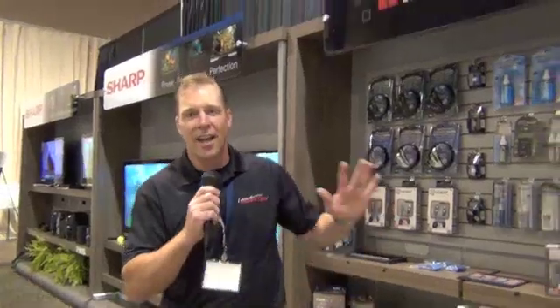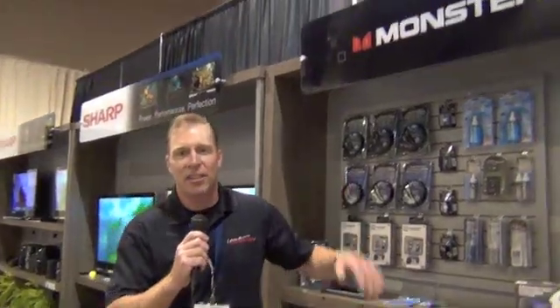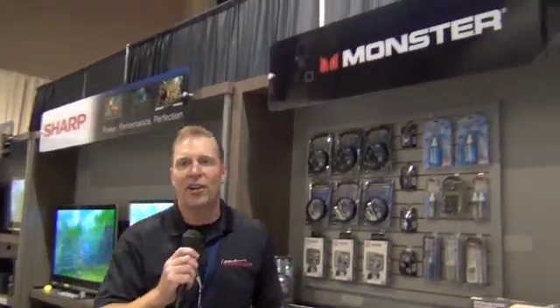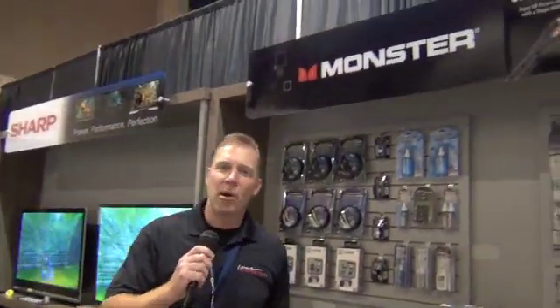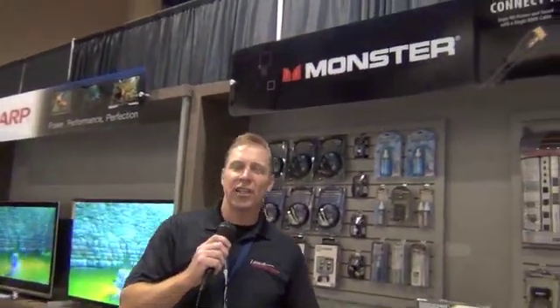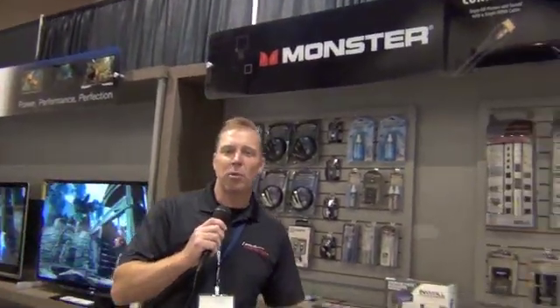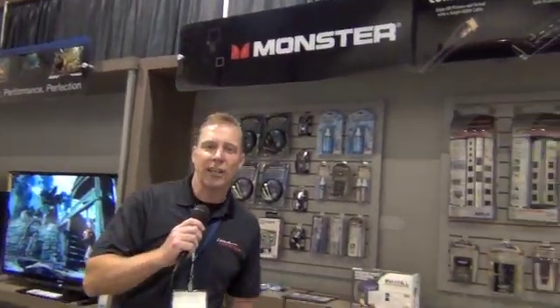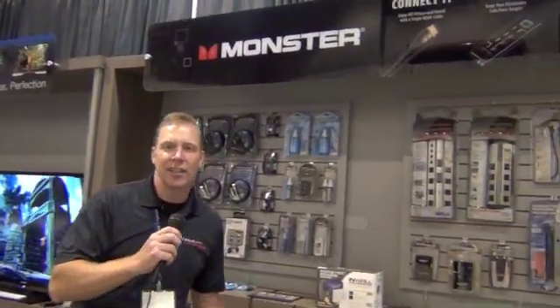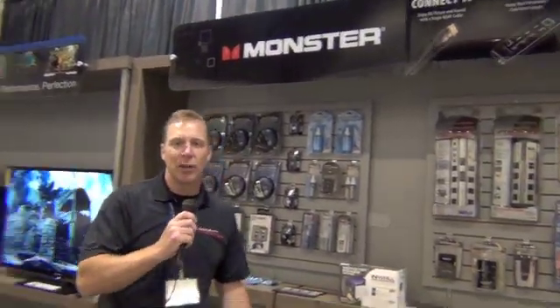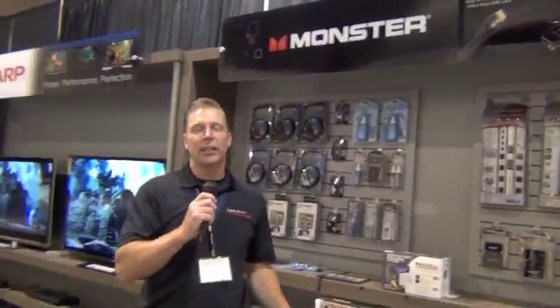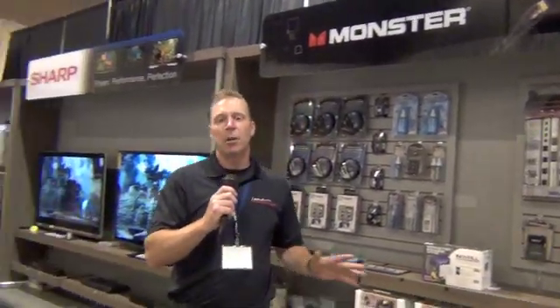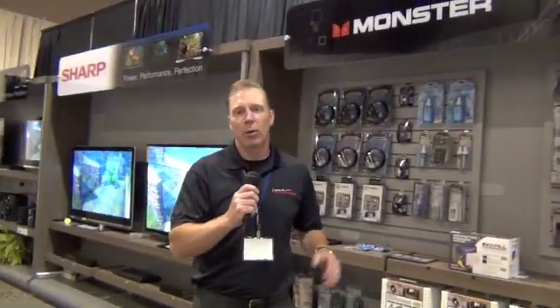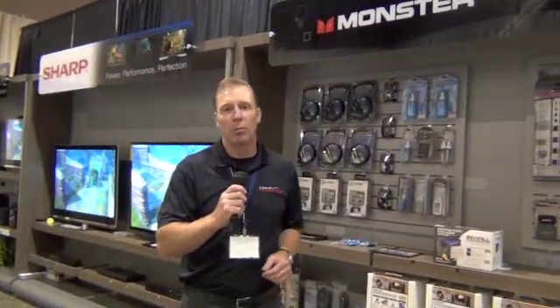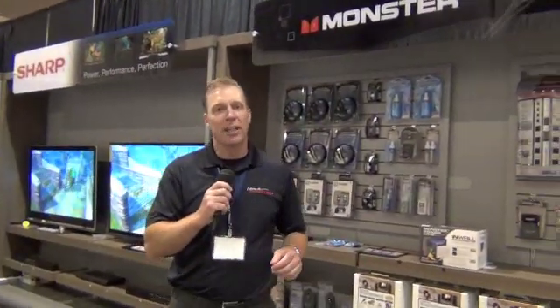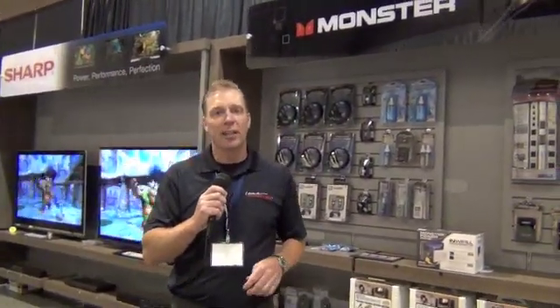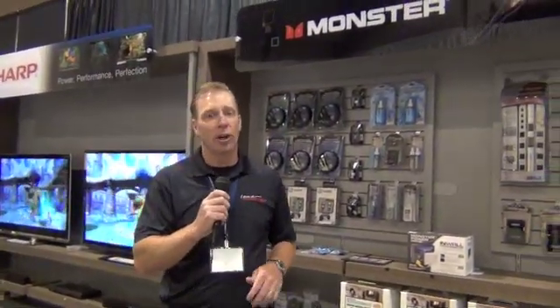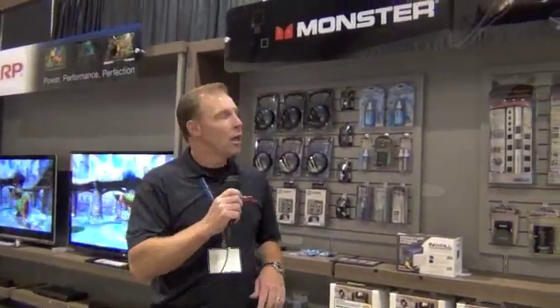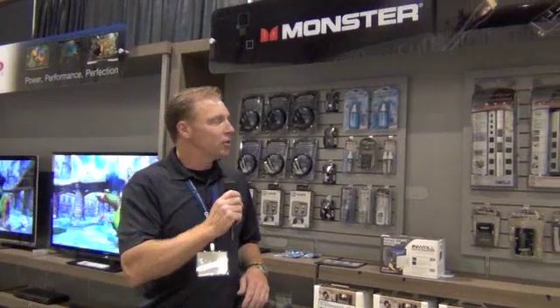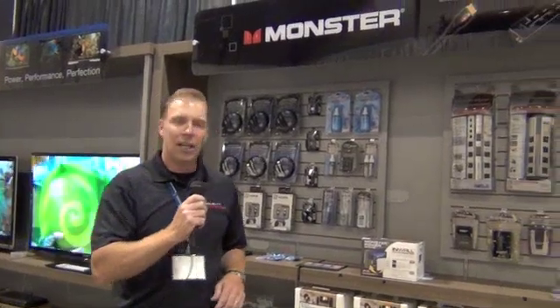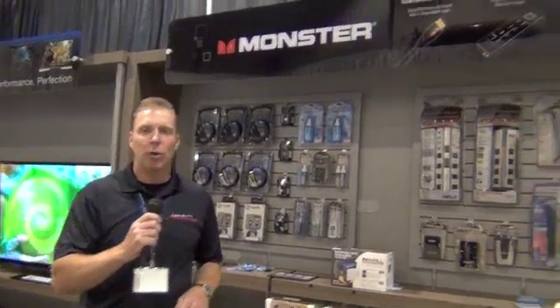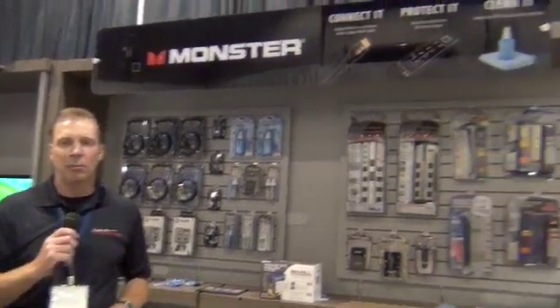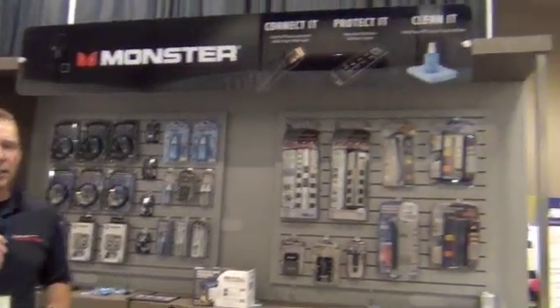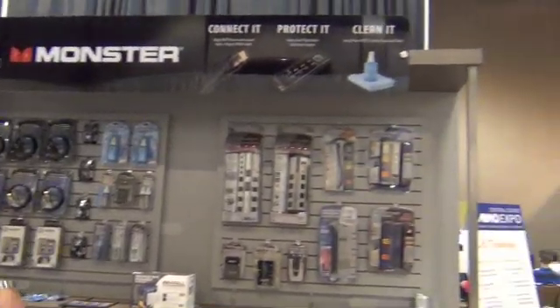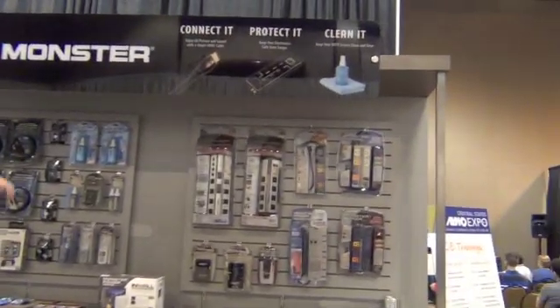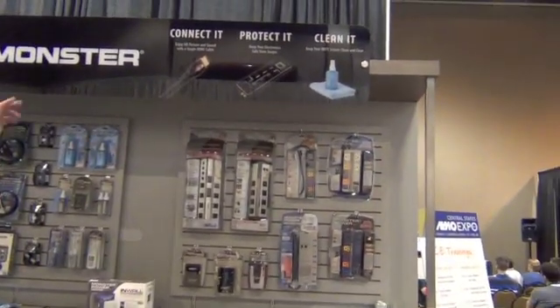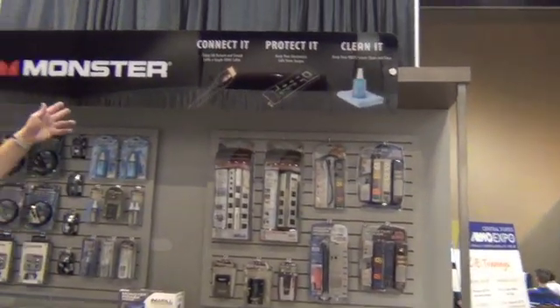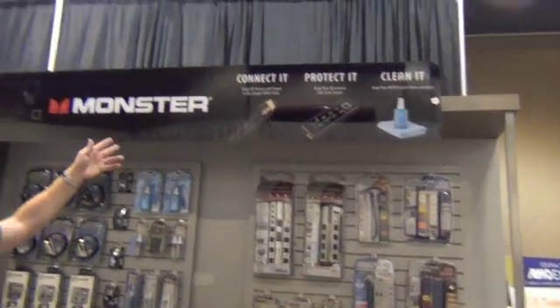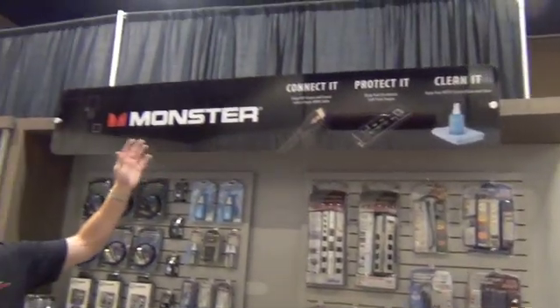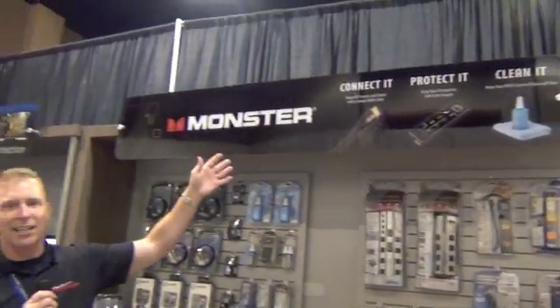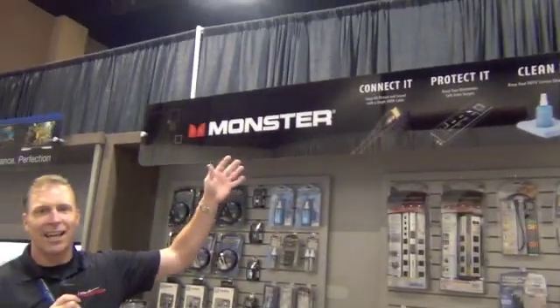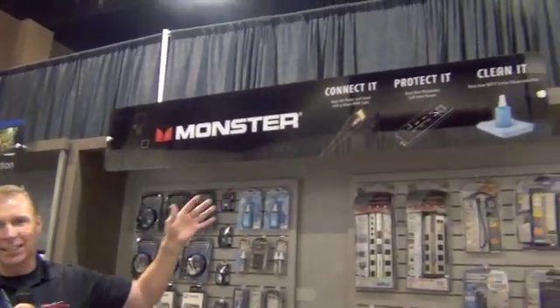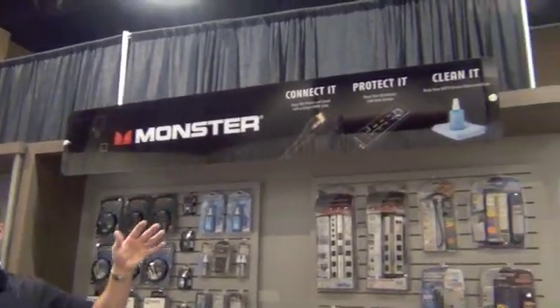Hi, I'm Steve Carney with Monster Cable Products. I wanted to tell you a little bit about what we're presenting here. Monster Cable, we always go by the slogan of connect it, protect it, and clean it.